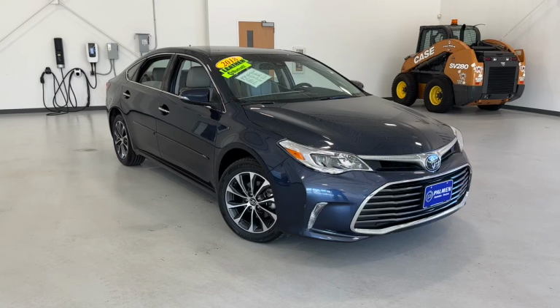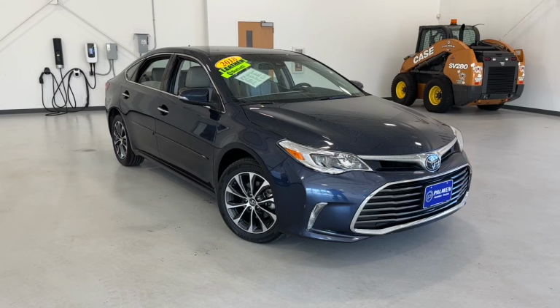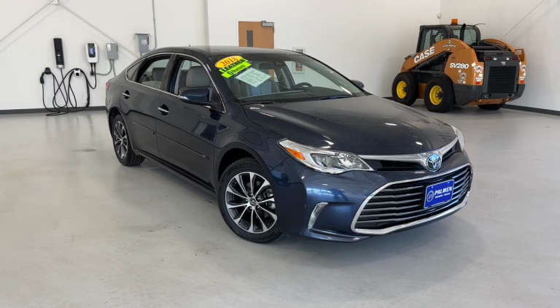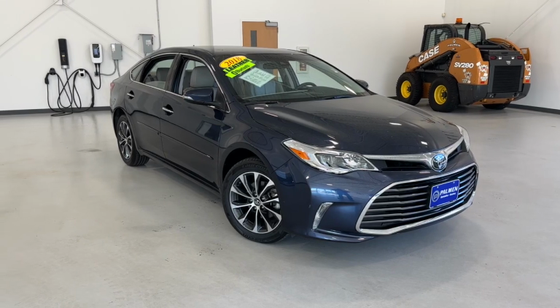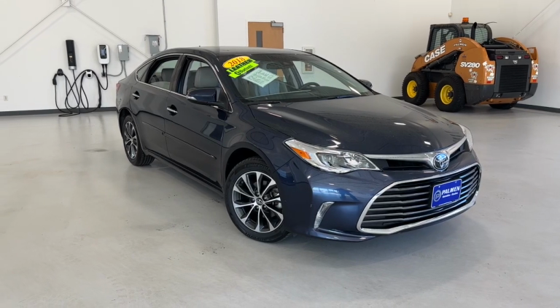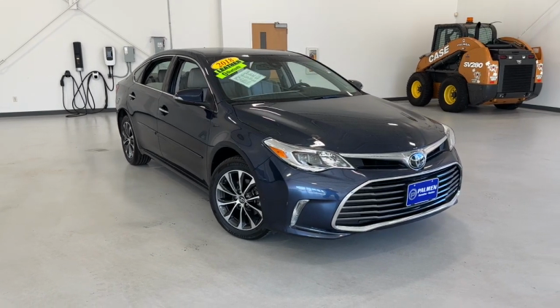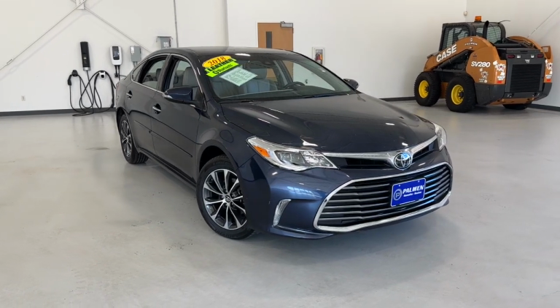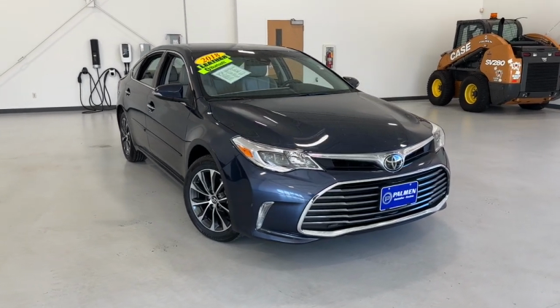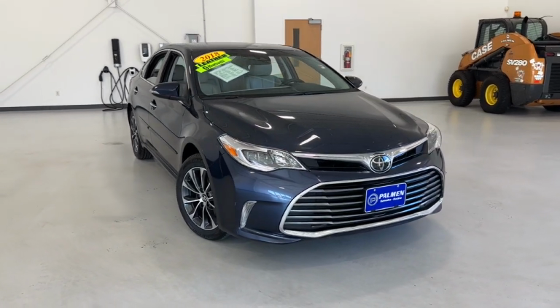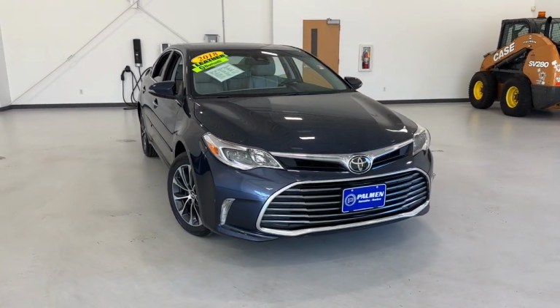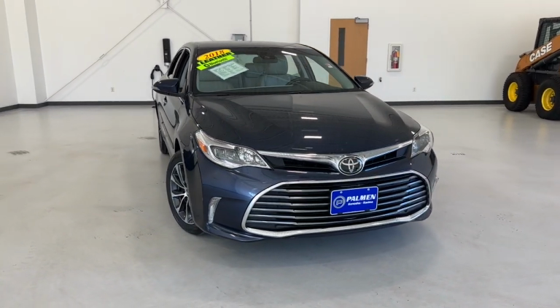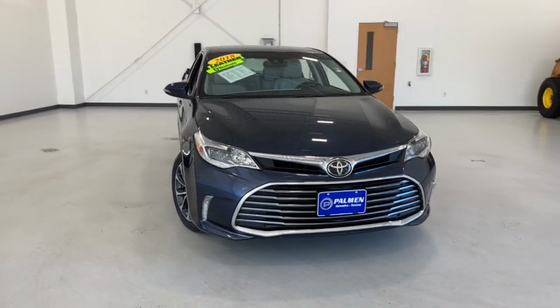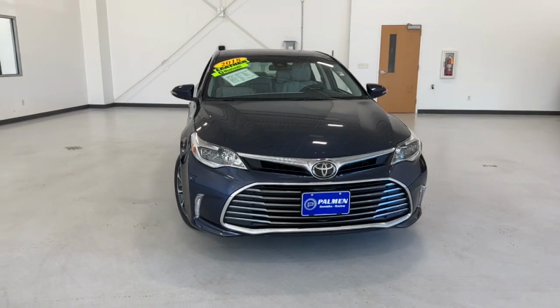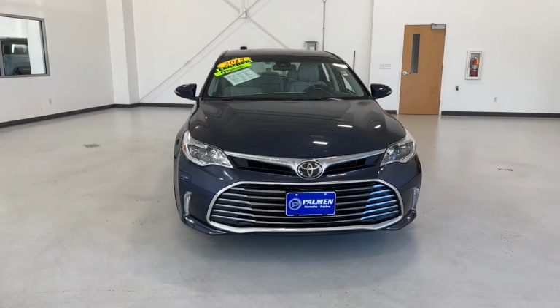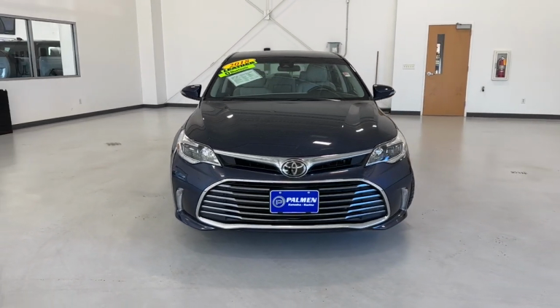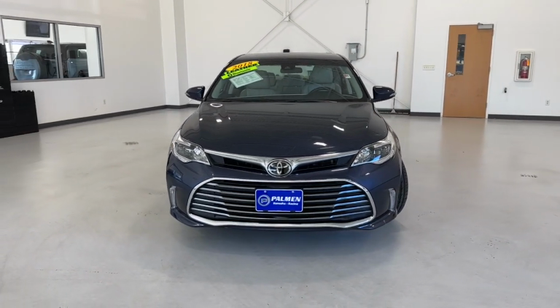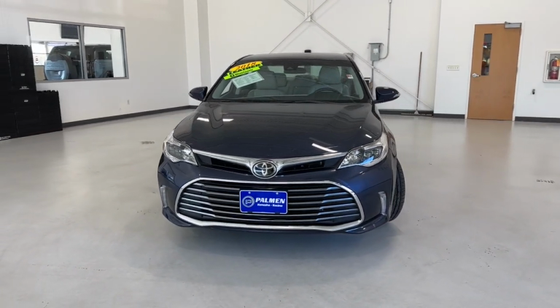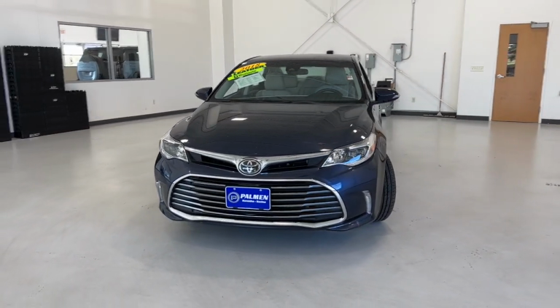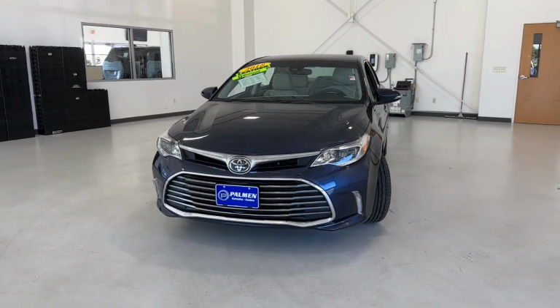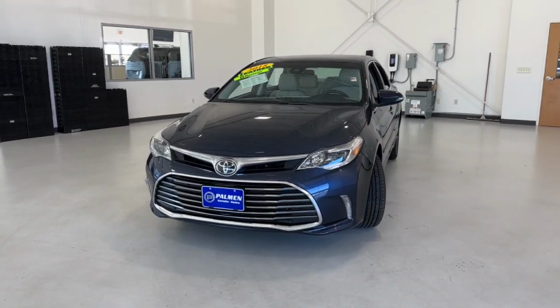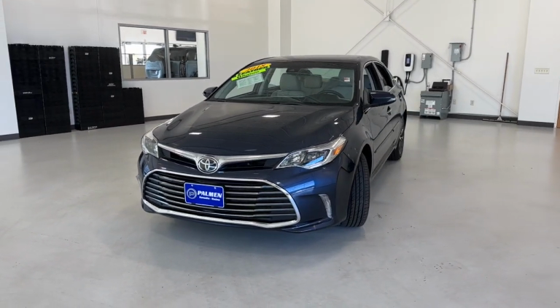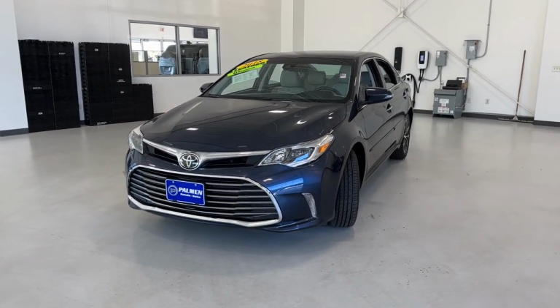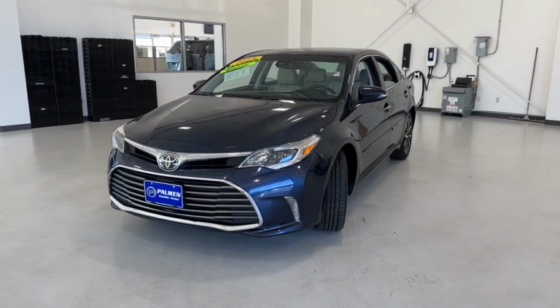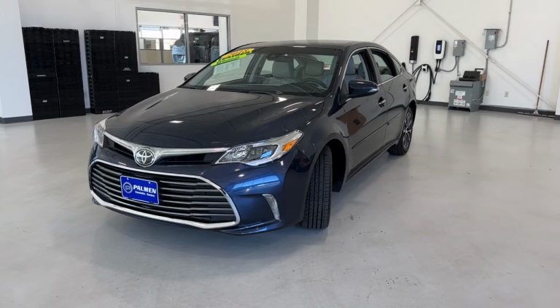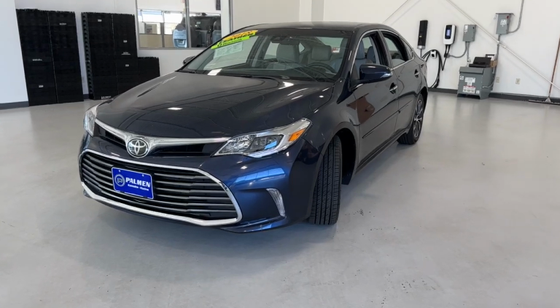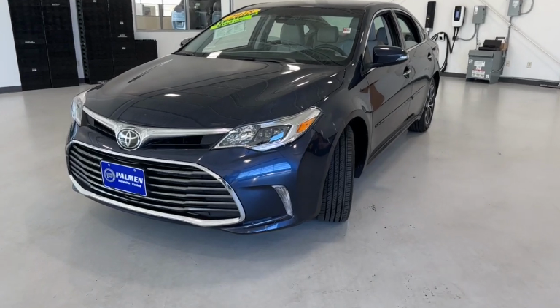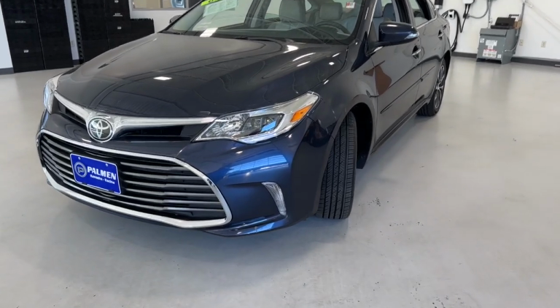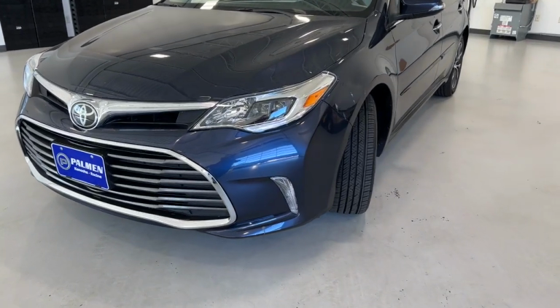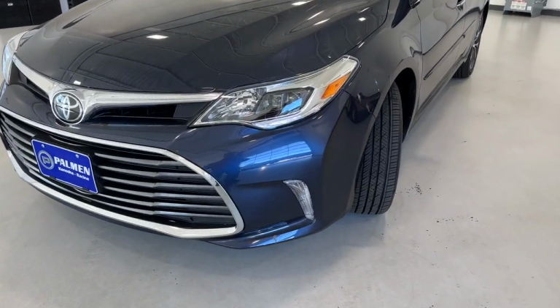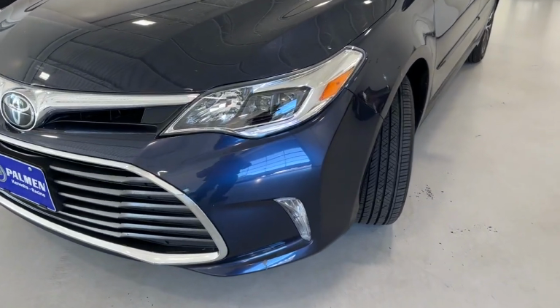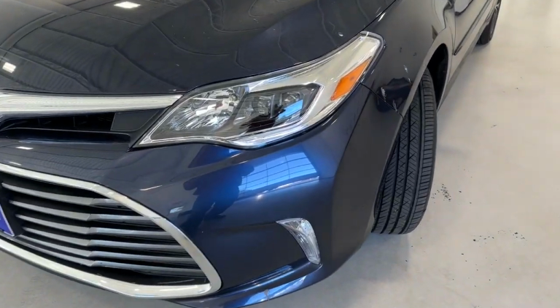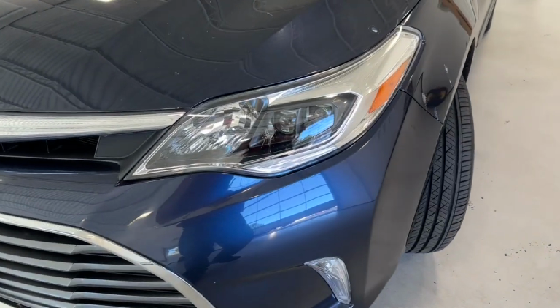Picture yourself in the 2018 Toyota Avalon. This vehicle is an outstanding buy with fewer than 40,000 miles on the odometer. Give in to your desire for agile power and premium luxury with this striking Avalon.